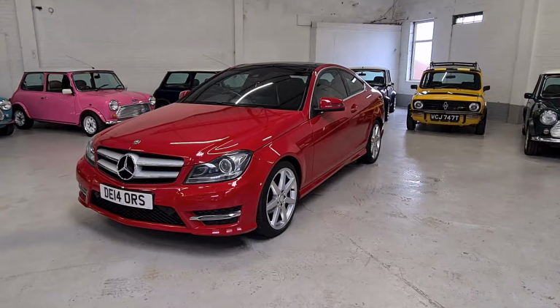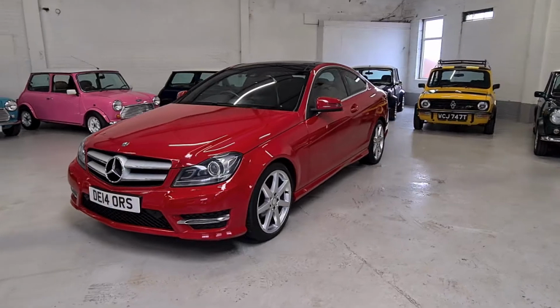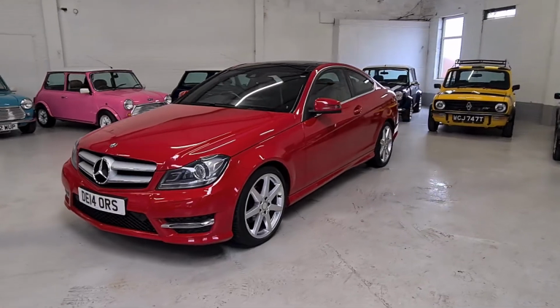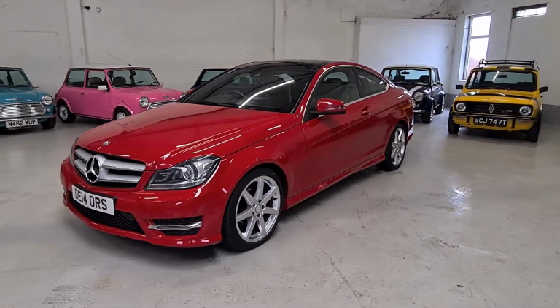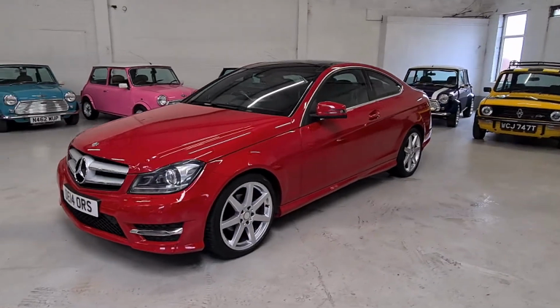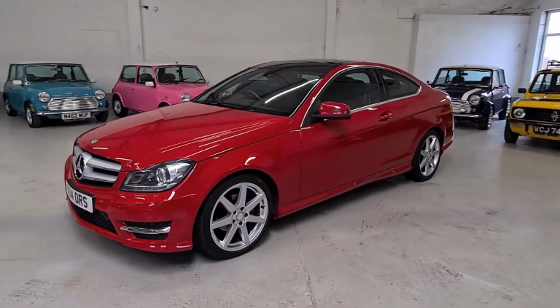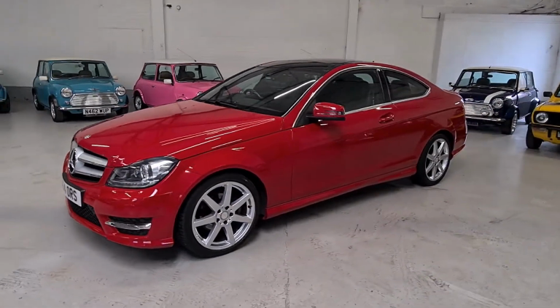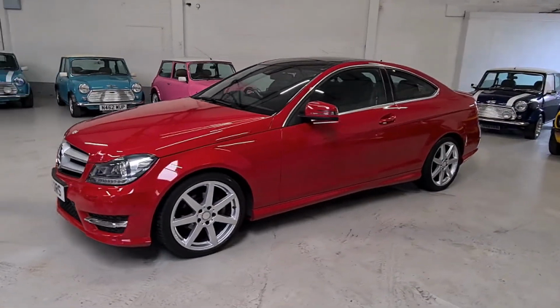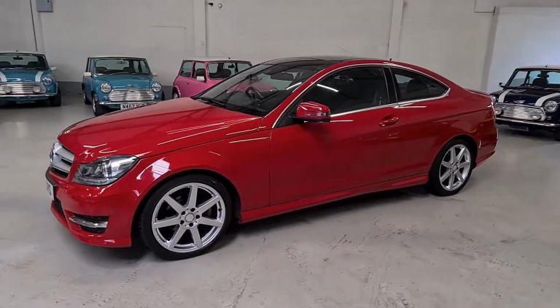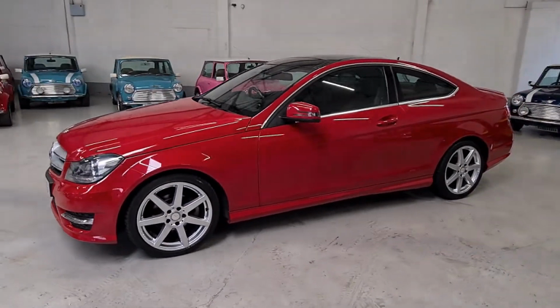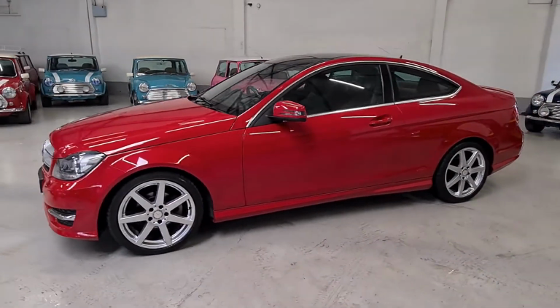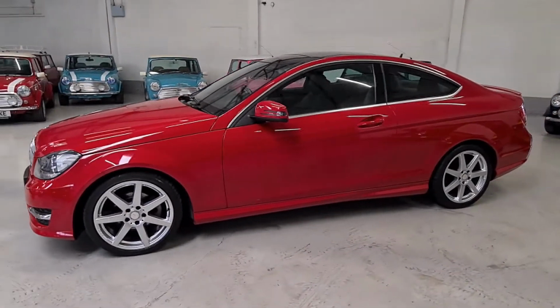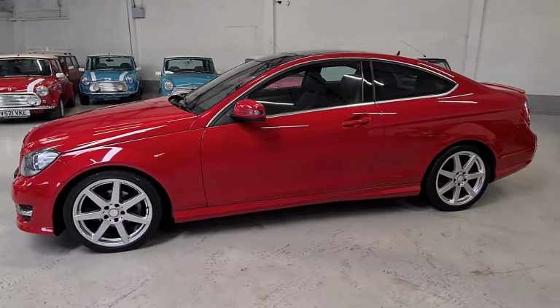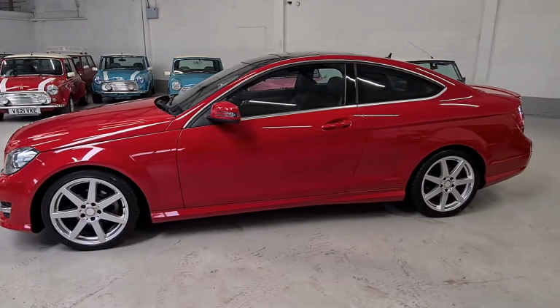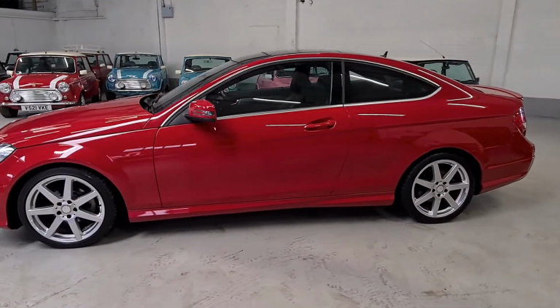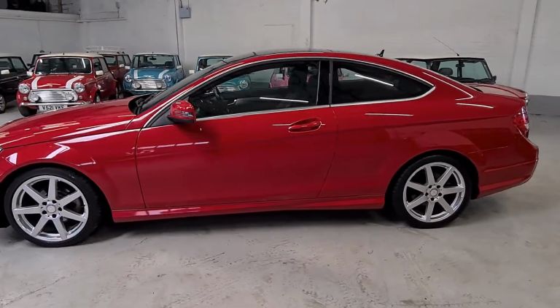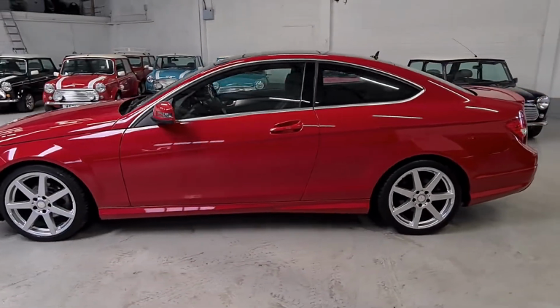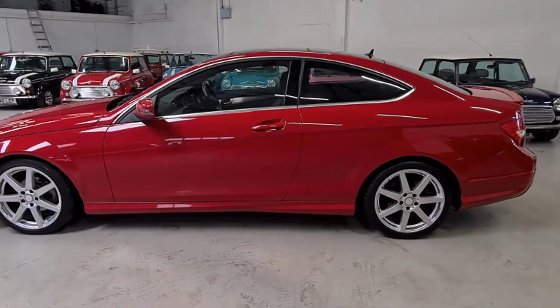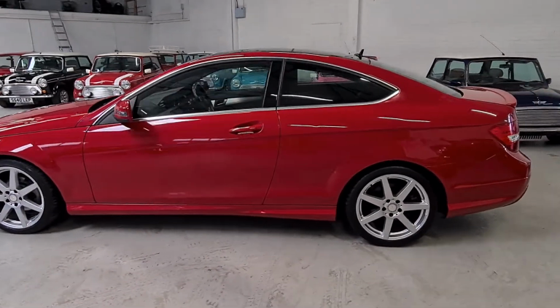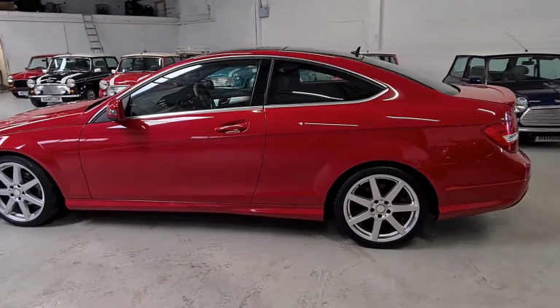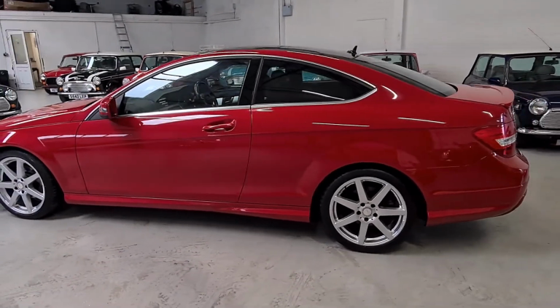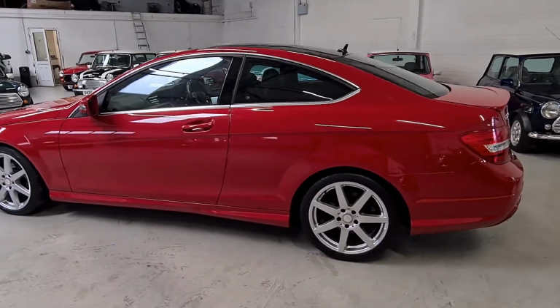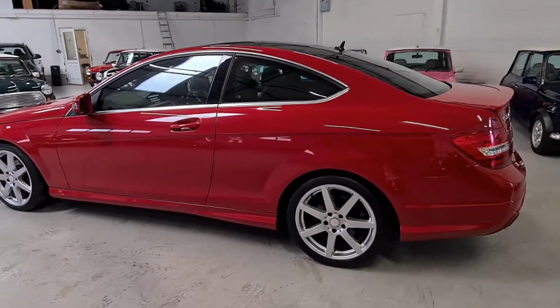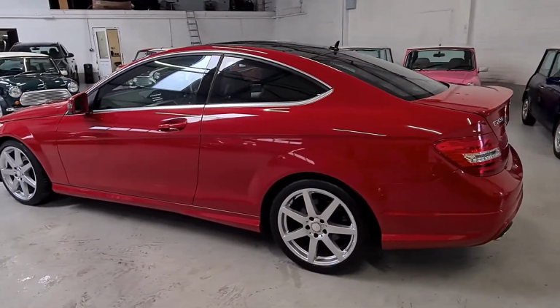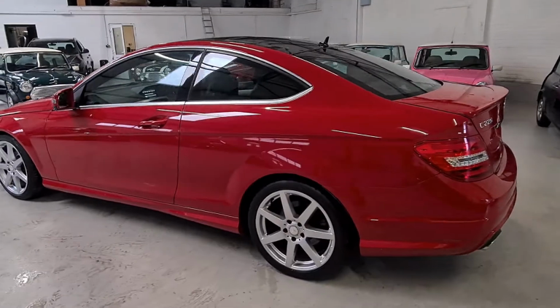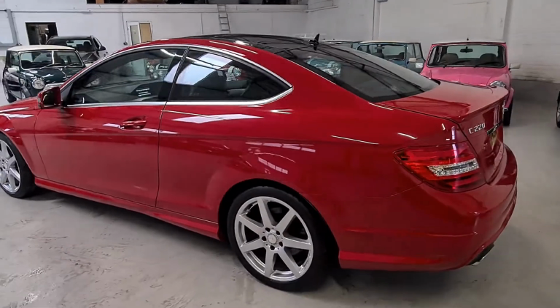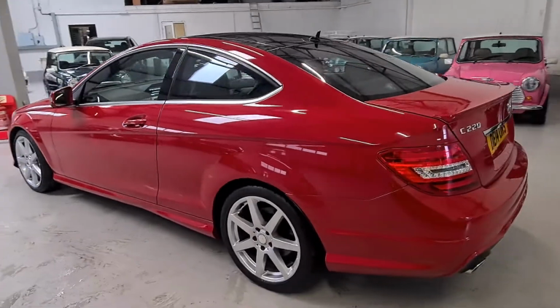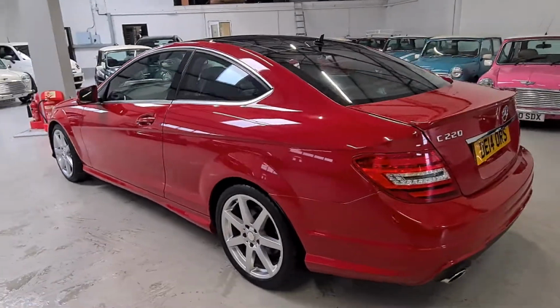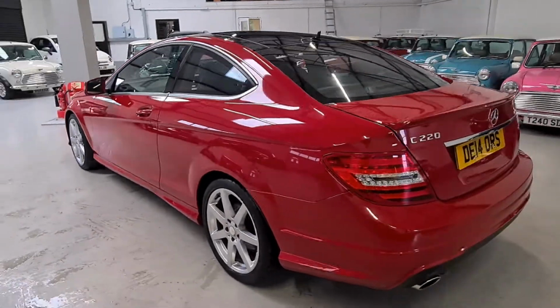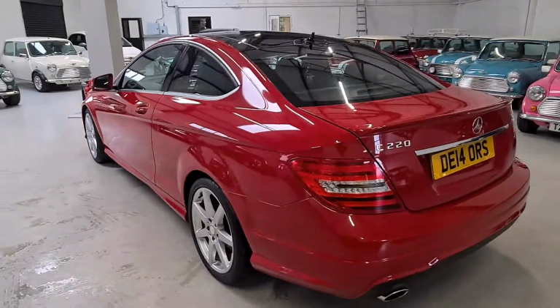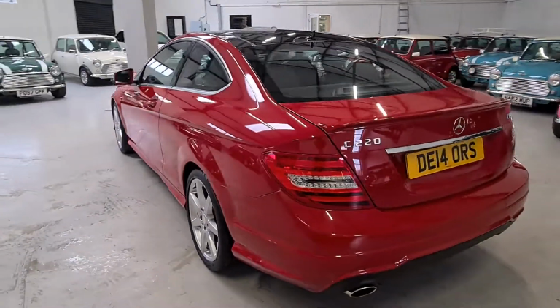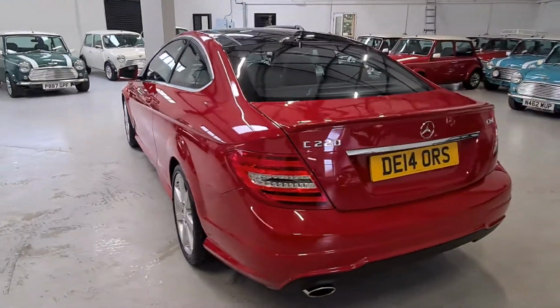This is our beautiful 2014 Mercedes-Benz C-Class Coupe — the C220 AMG Sport Edition Premier Plus. It's a lovely low mileage car, 250,000 miles with an excellent service history.